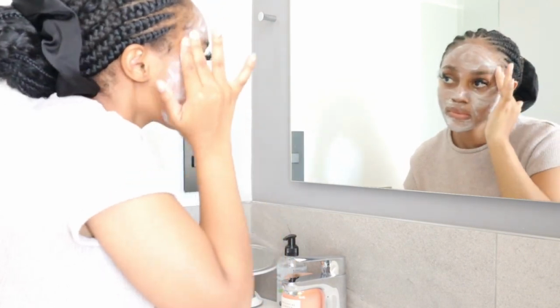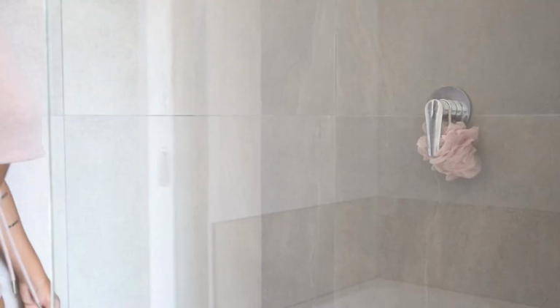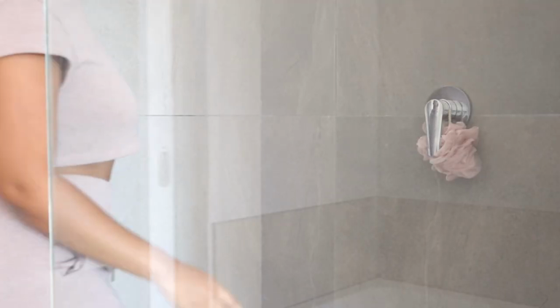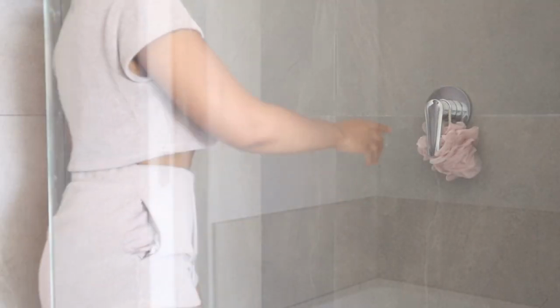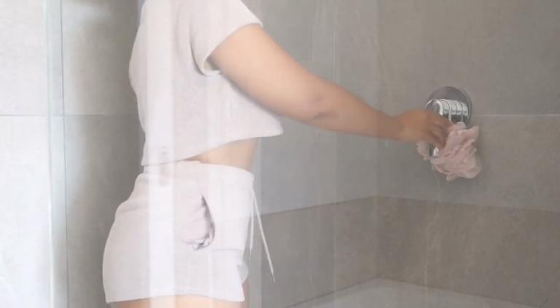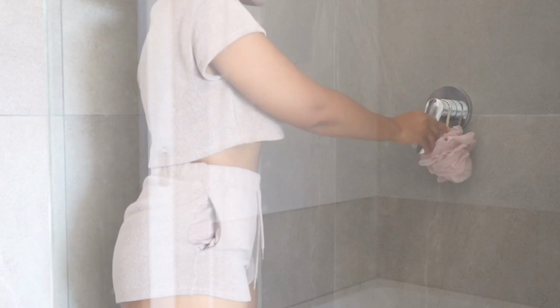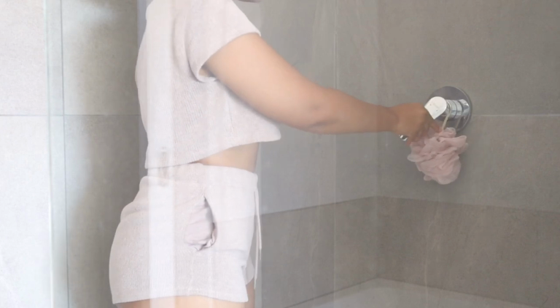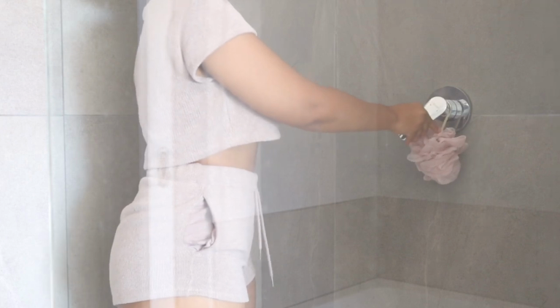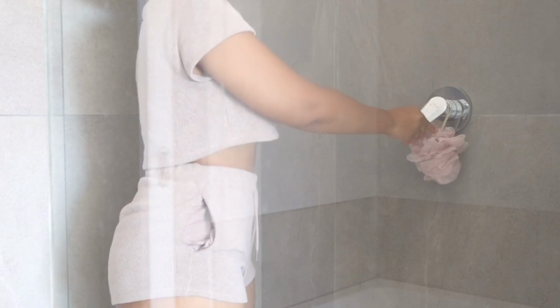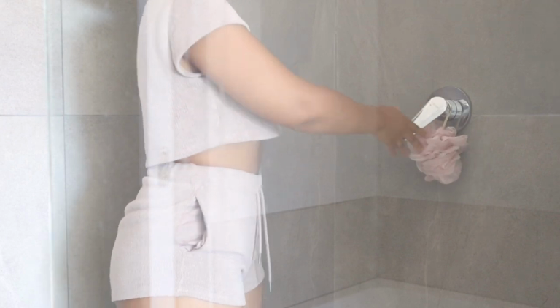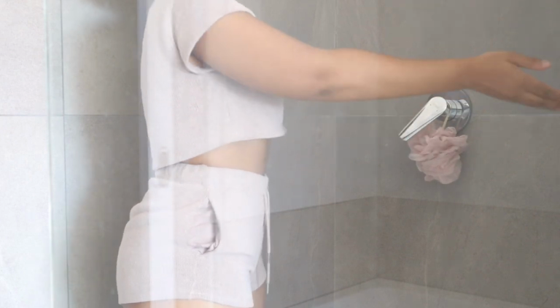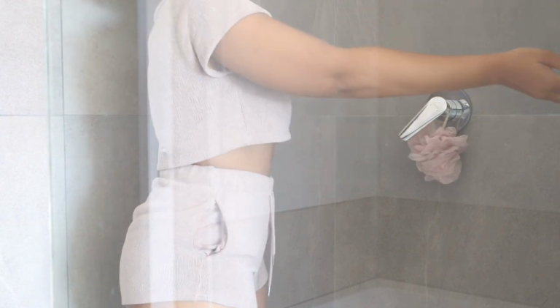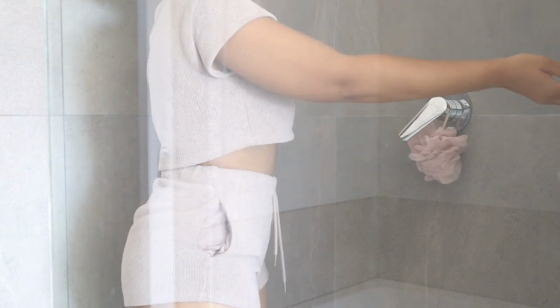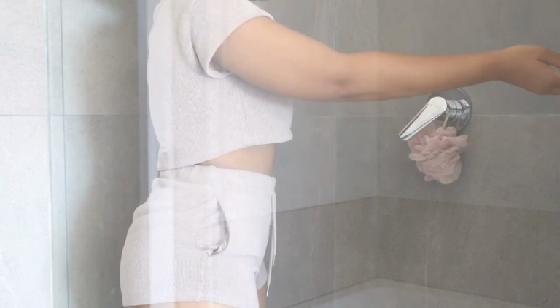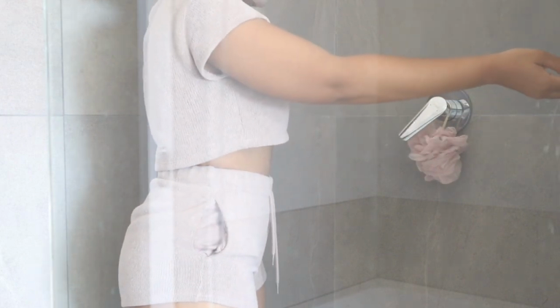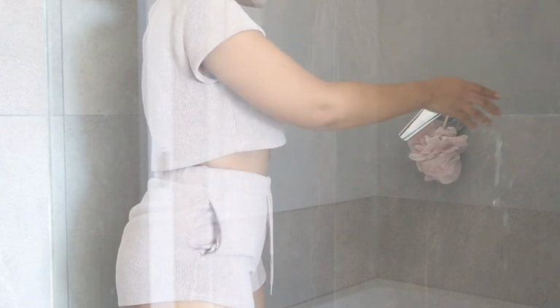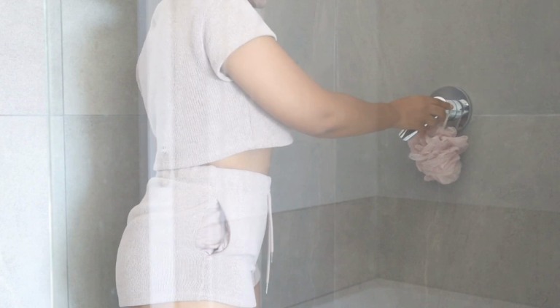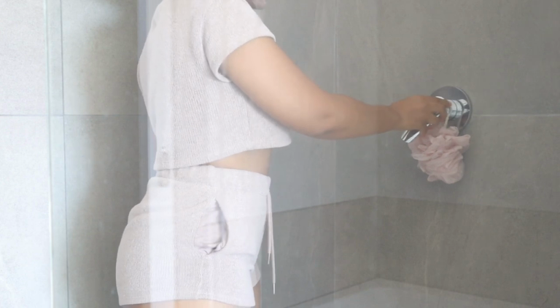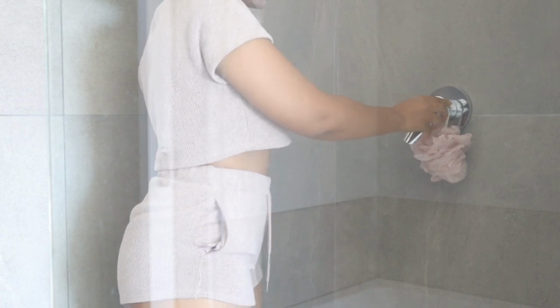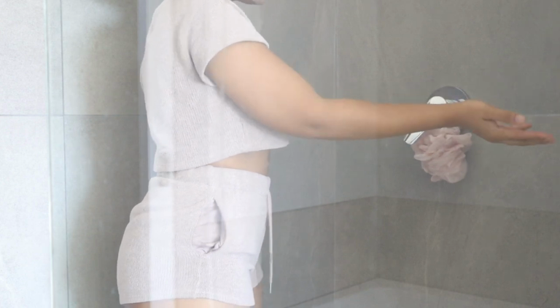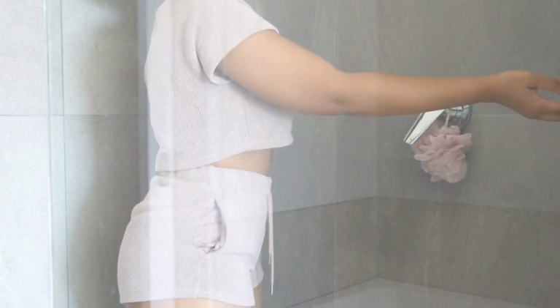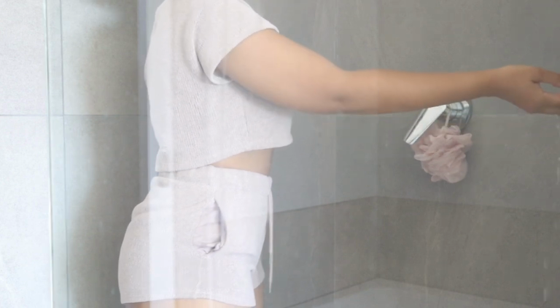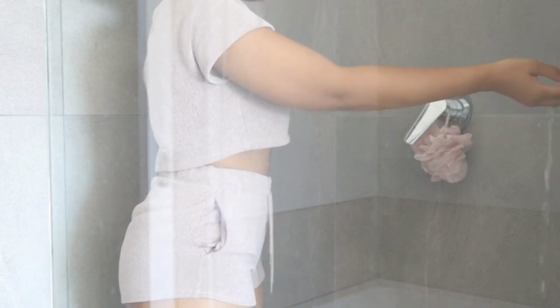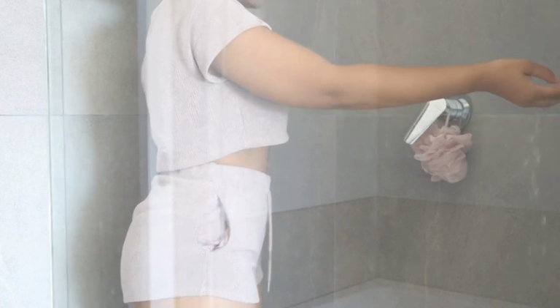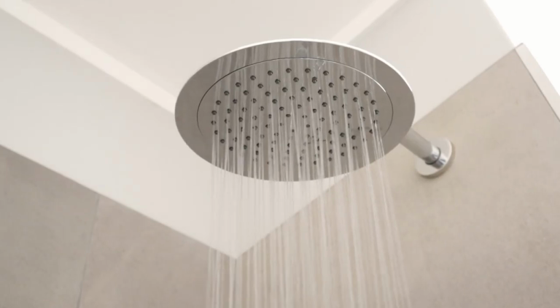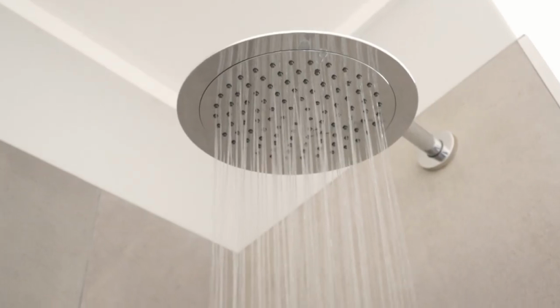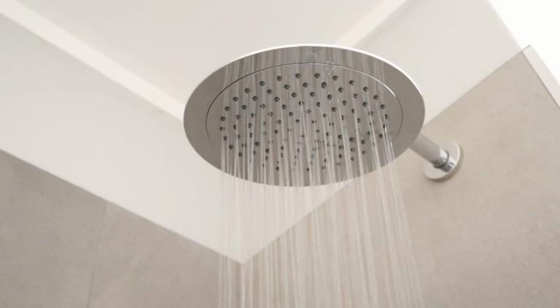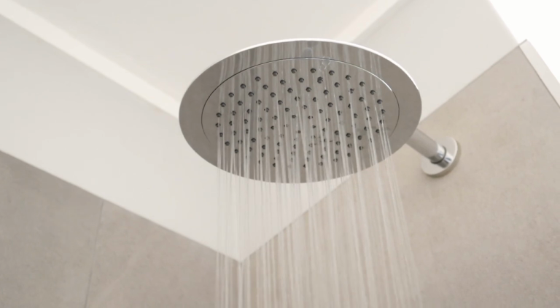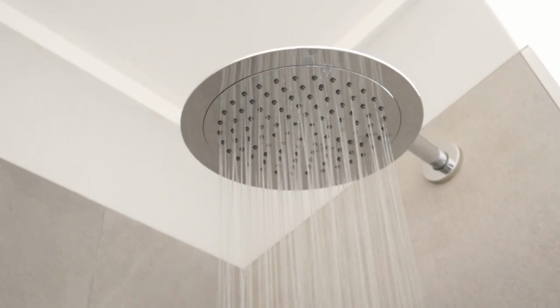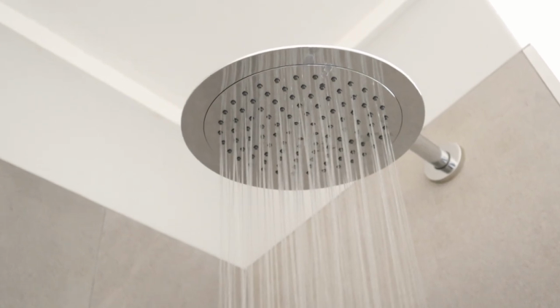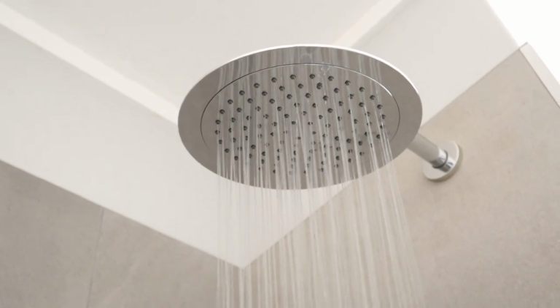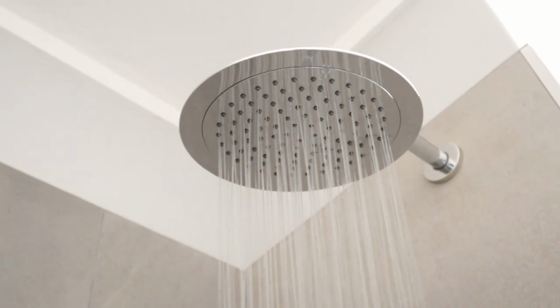One thing about me when it comes to a shower — I need it to be extremely hot. I love hot showers, they just make me feel so good. I make sure the water is literally the warmest that I can handle.